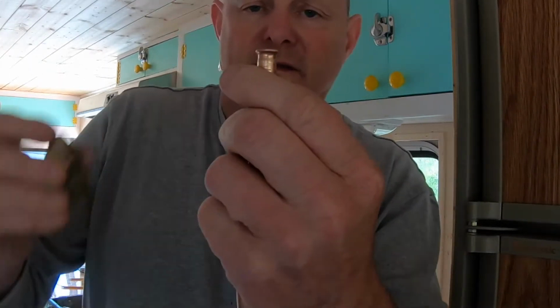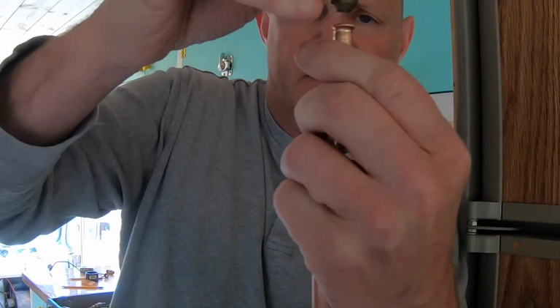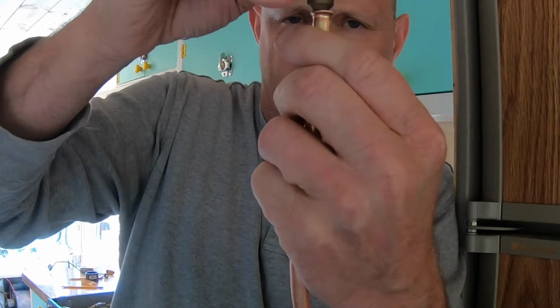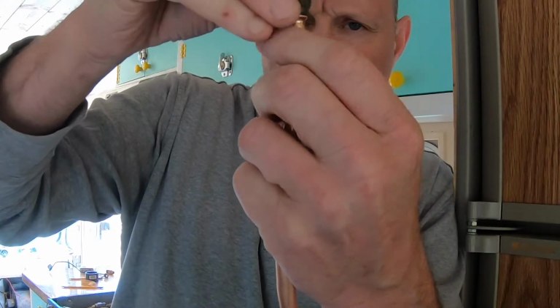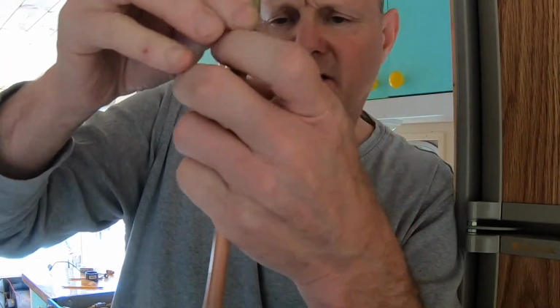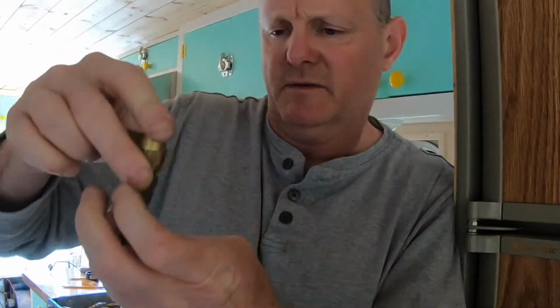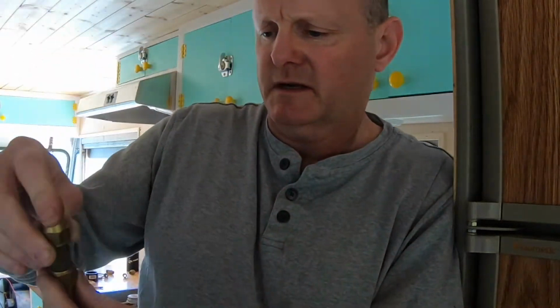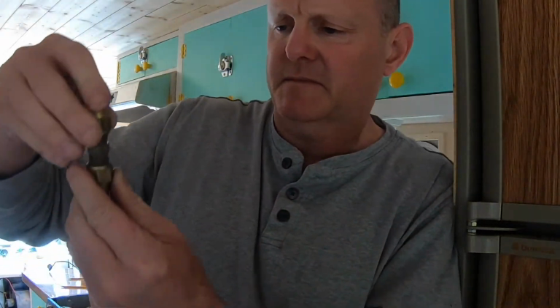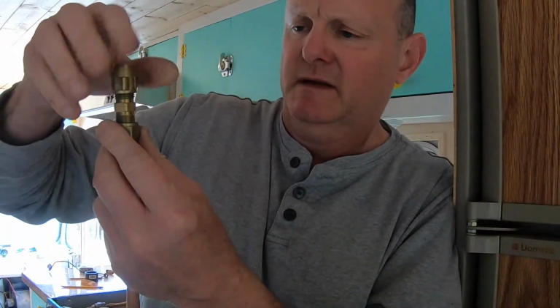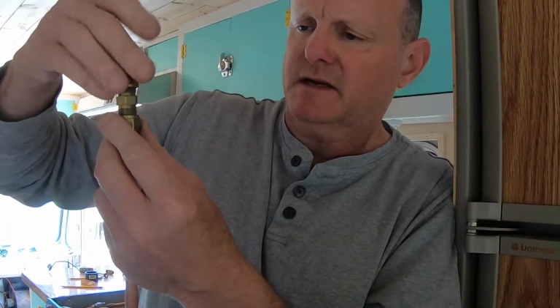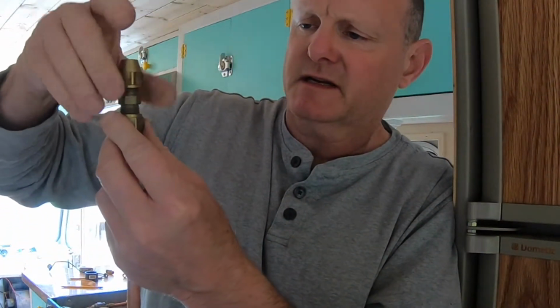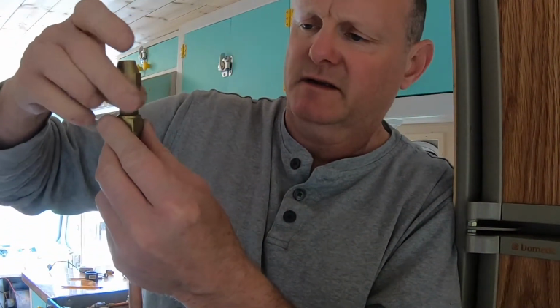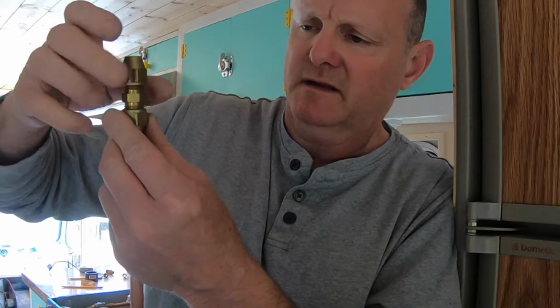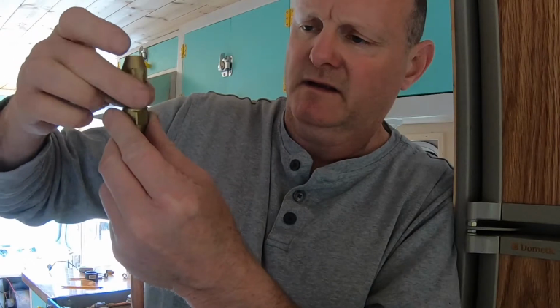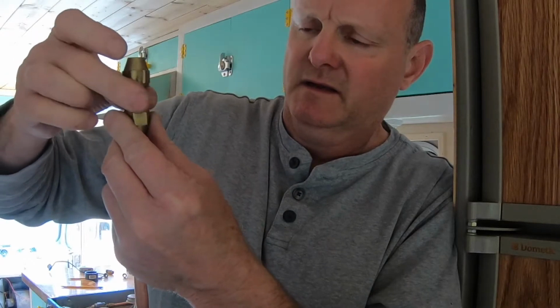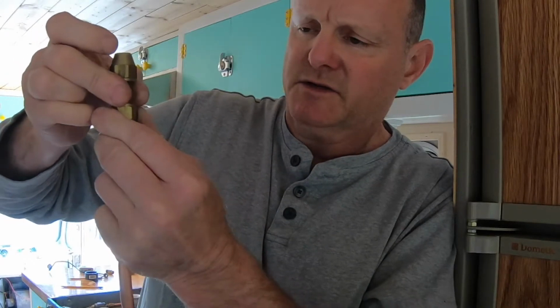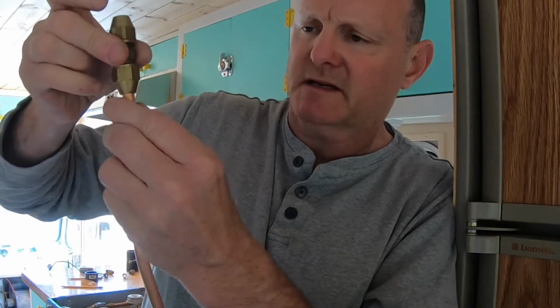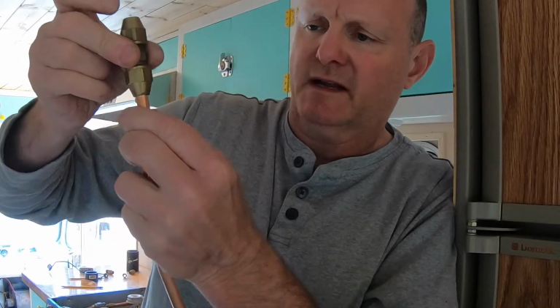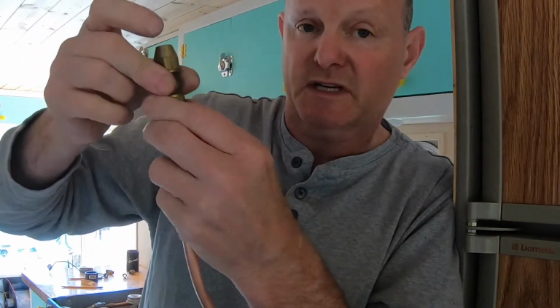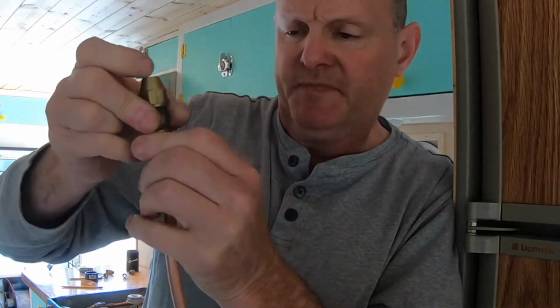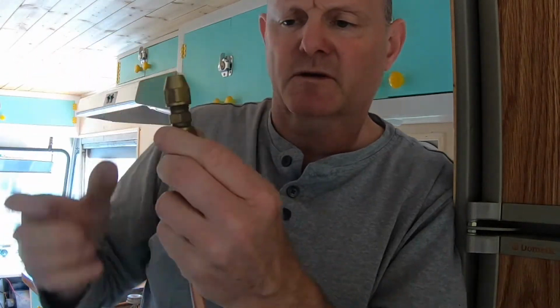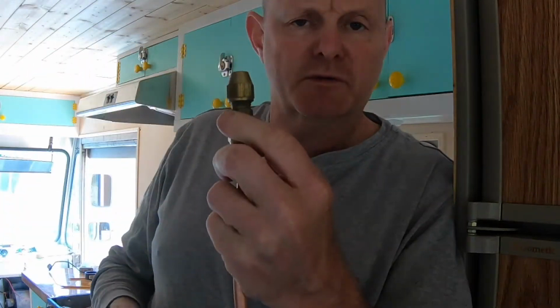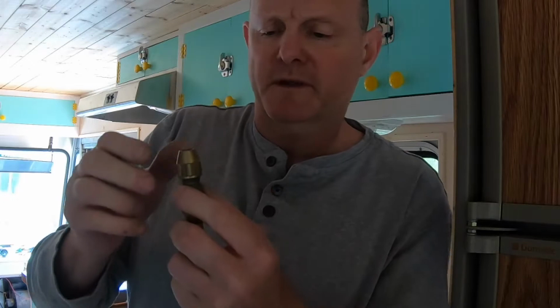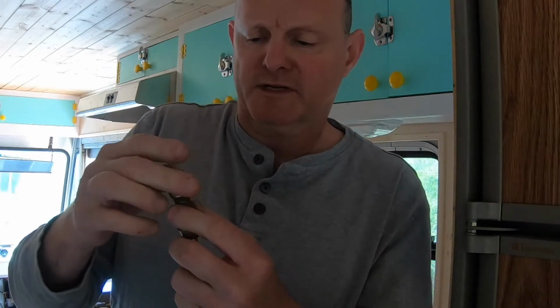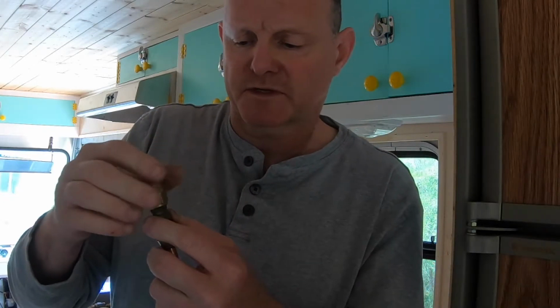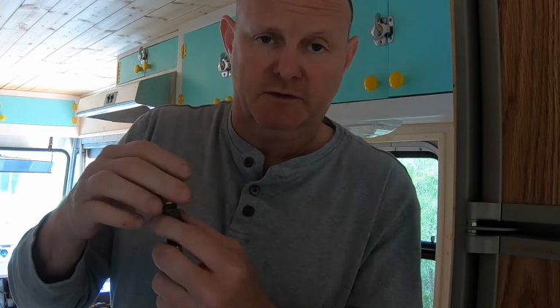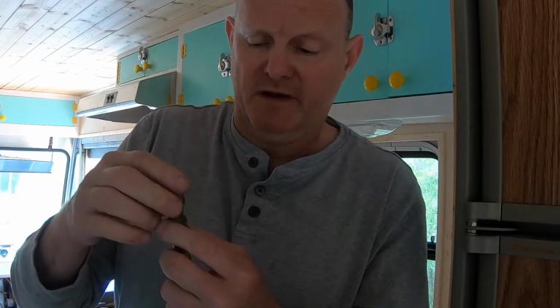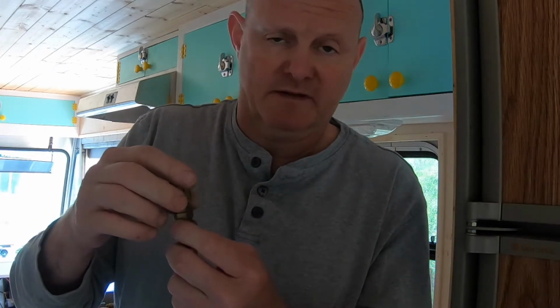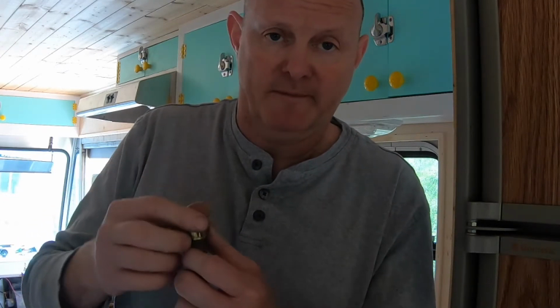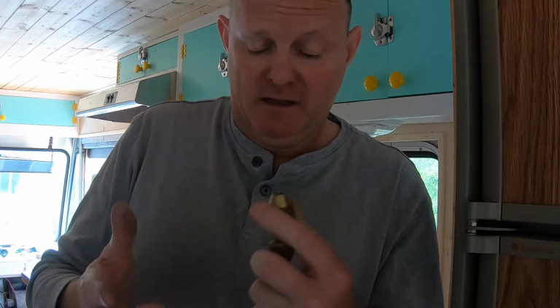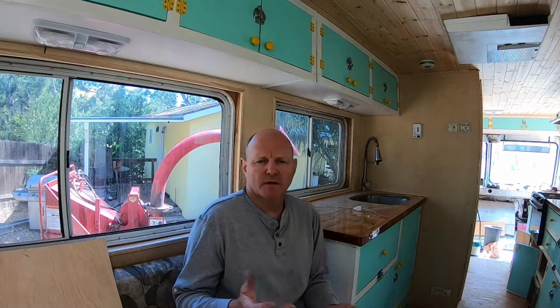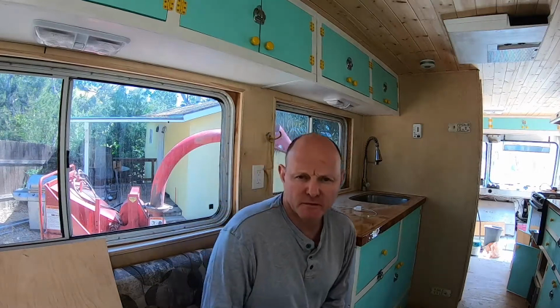That's the finished piece, and it slides in here — this nut comes up and tightens down. It feels tight, but the only way to truly know is to pressure test it, which I'll do at the very end once I've done them all.